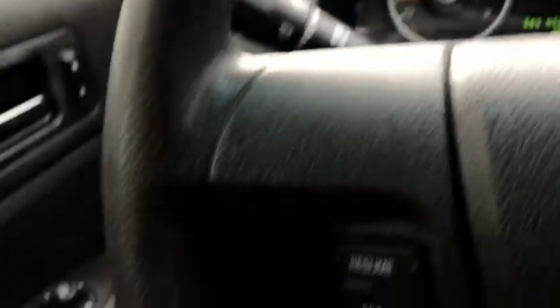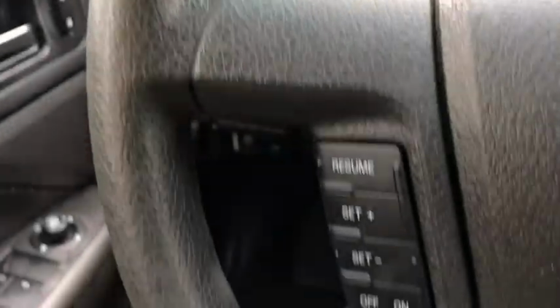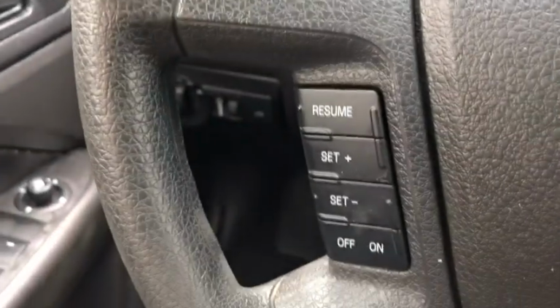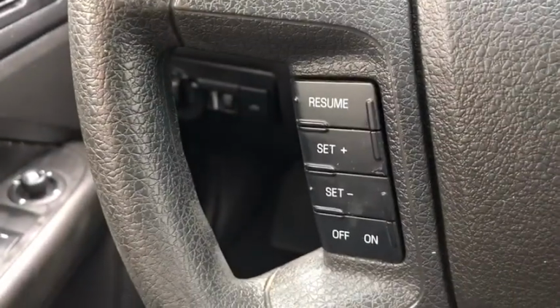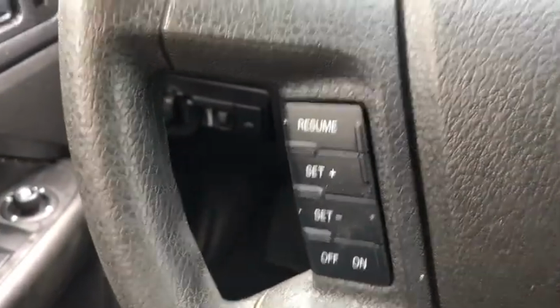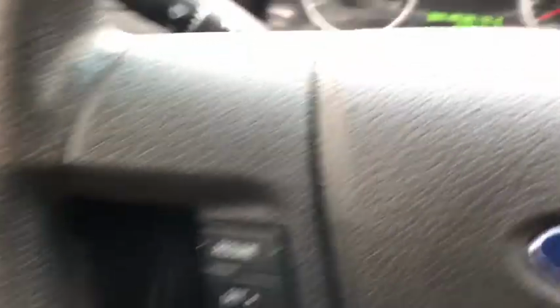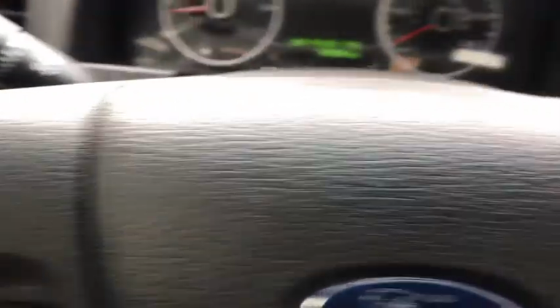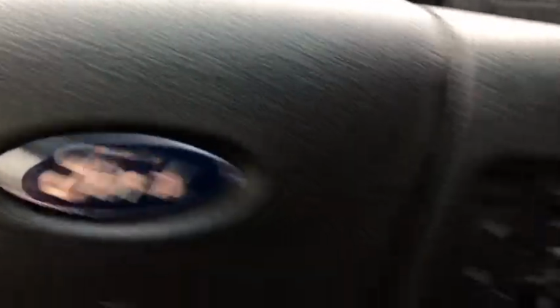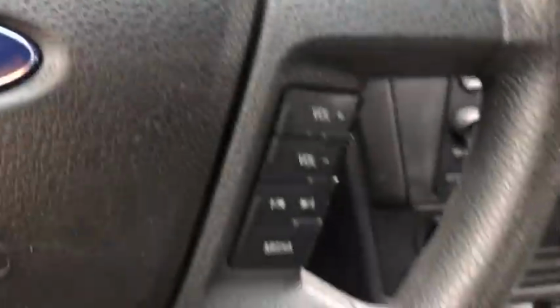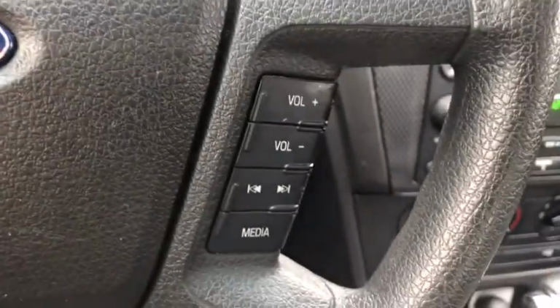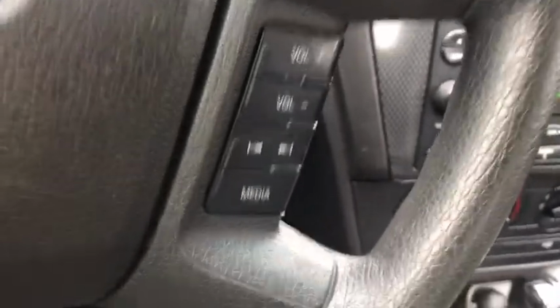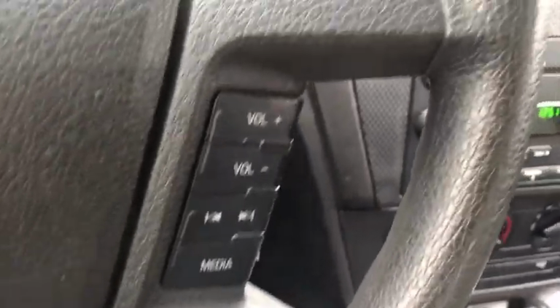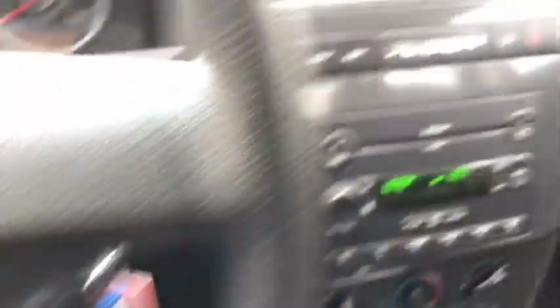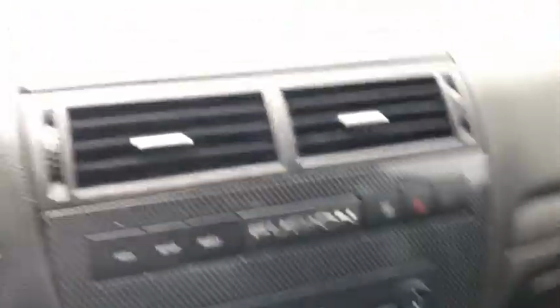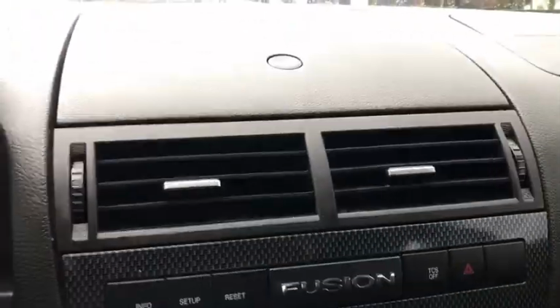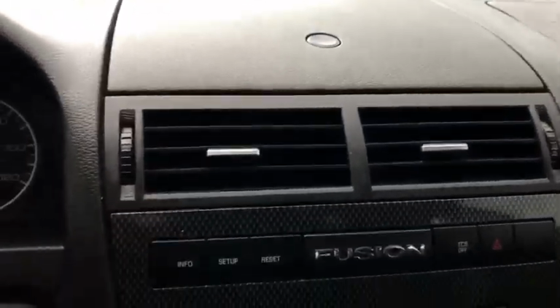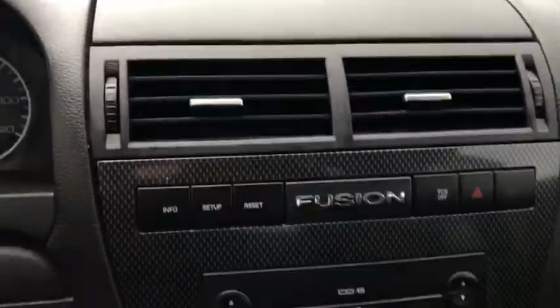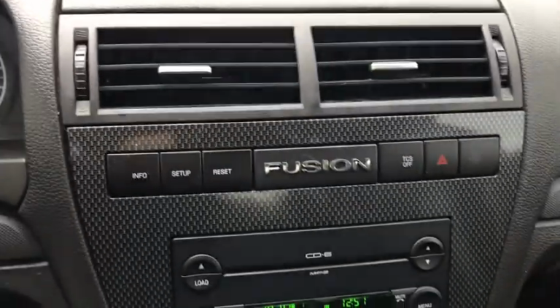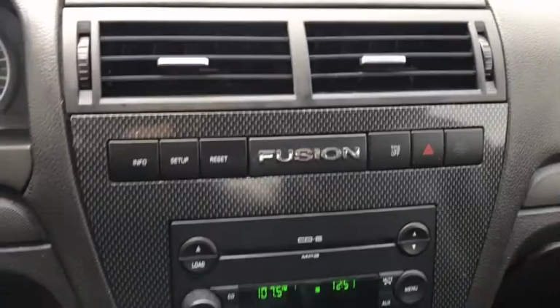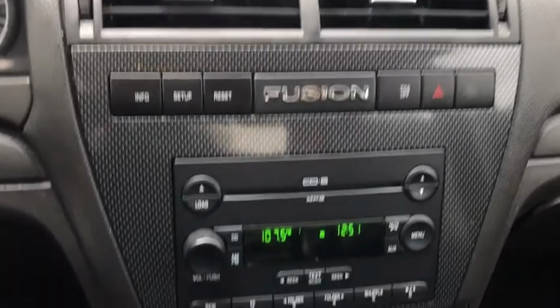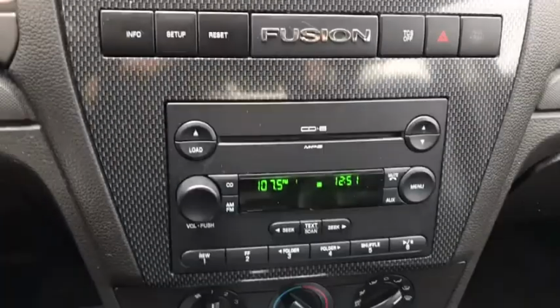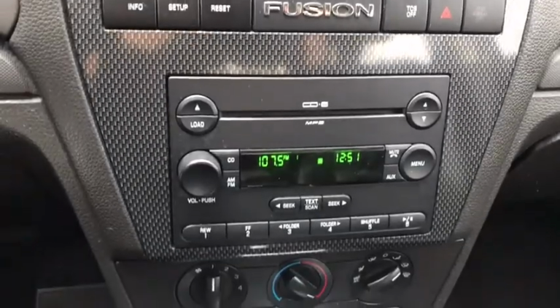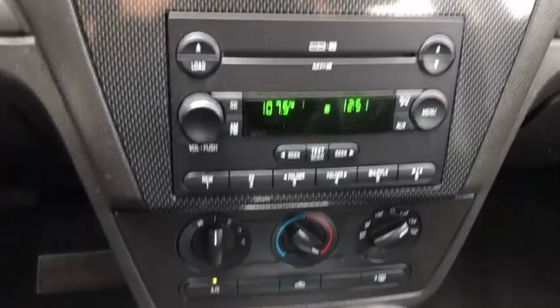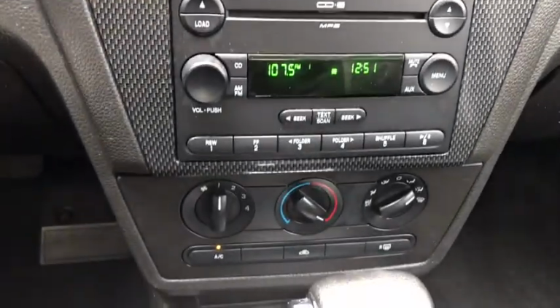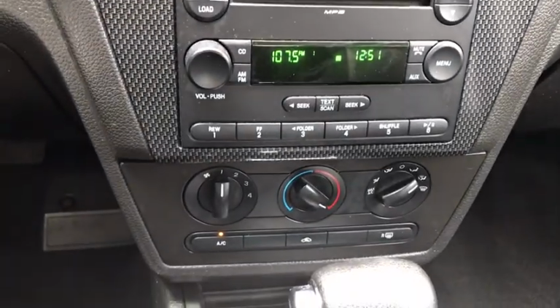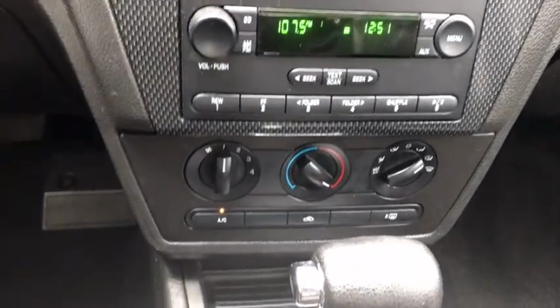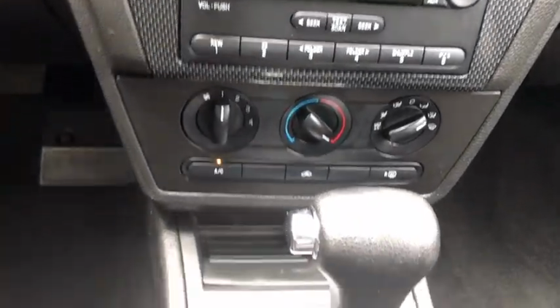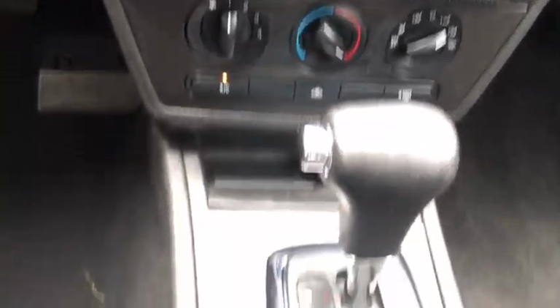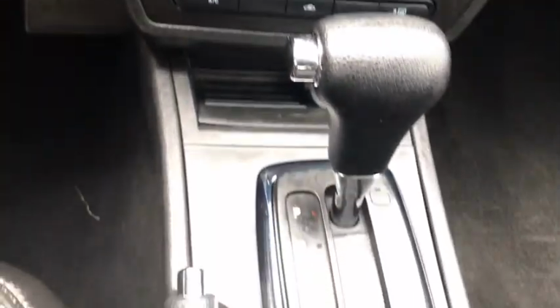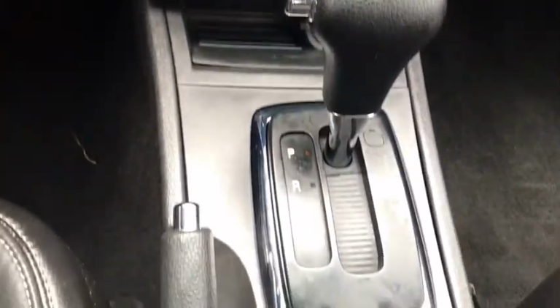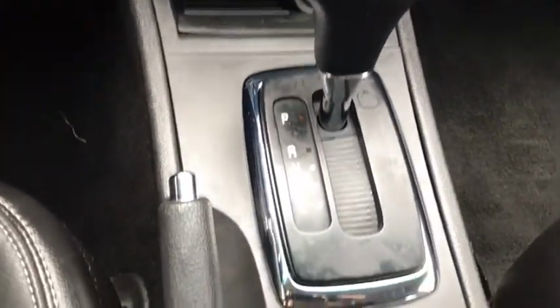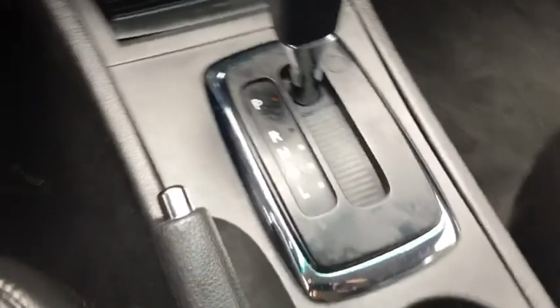Power door locks, child safety rear door locks, day and night rear view mirror, outside temperature gauge, battery saver, tilt steering wheel, power mirrors, dual note horn, body side moldings, four-piece floor mat set.